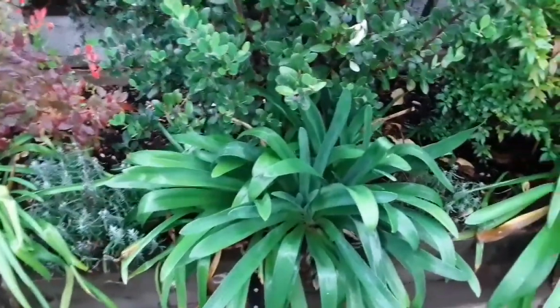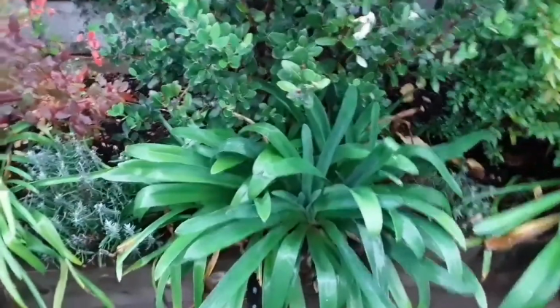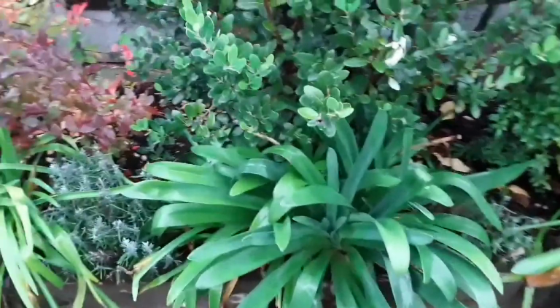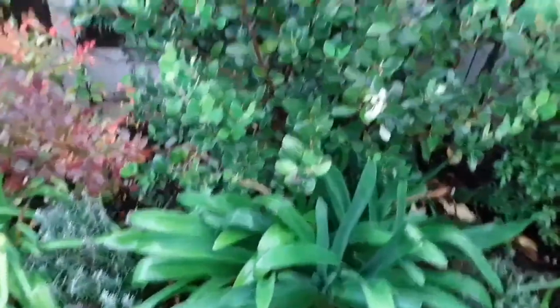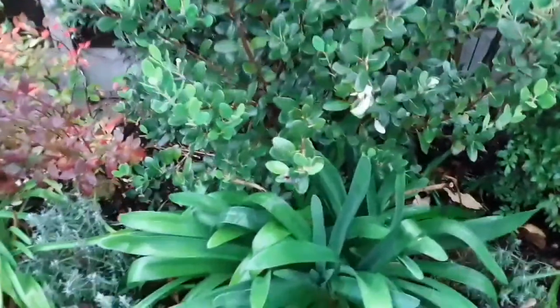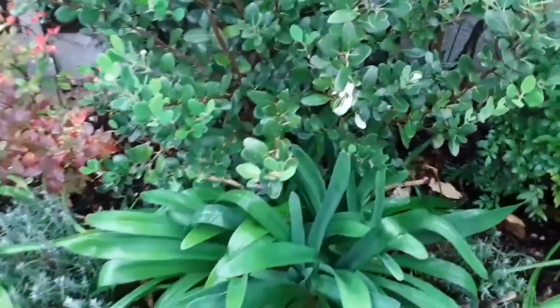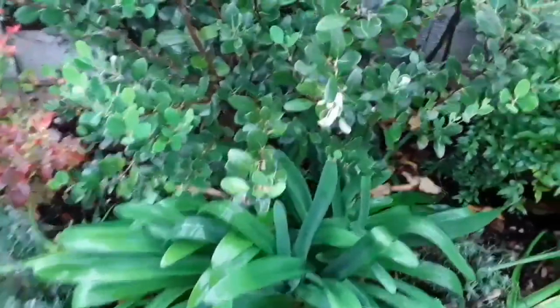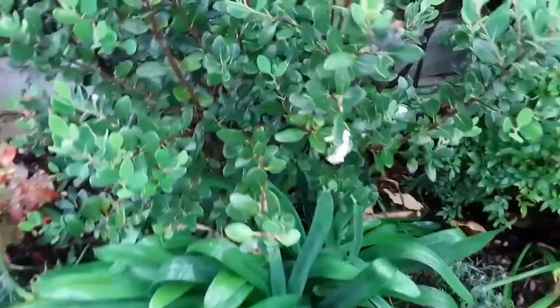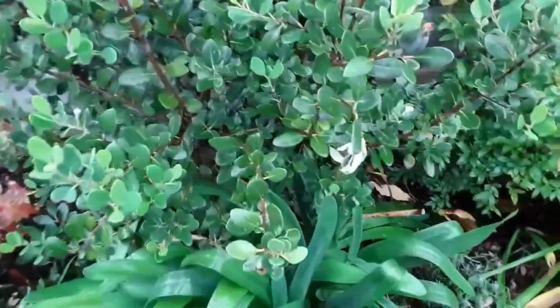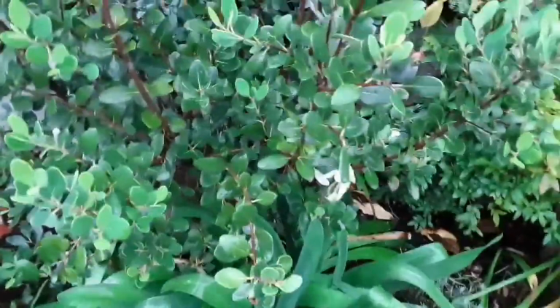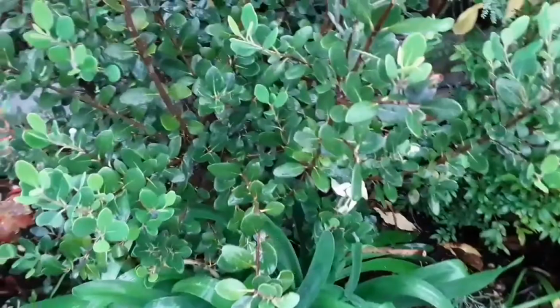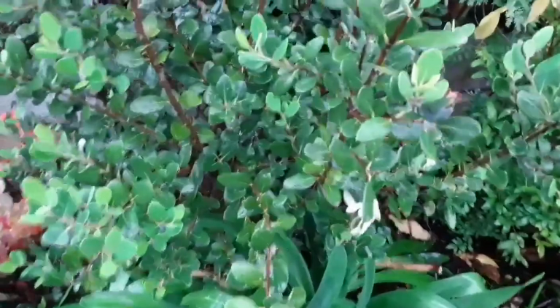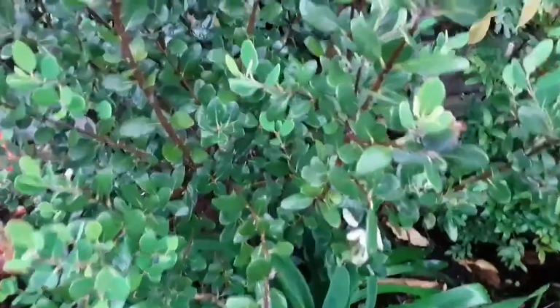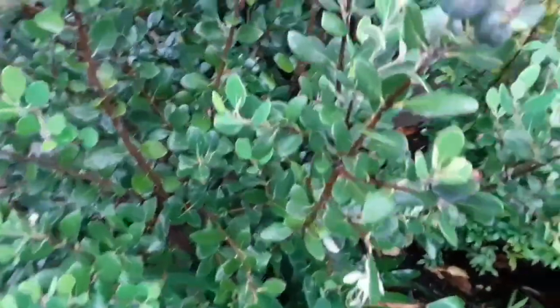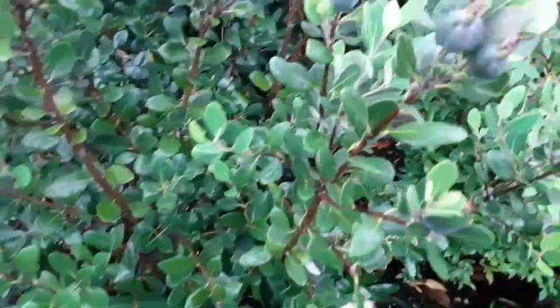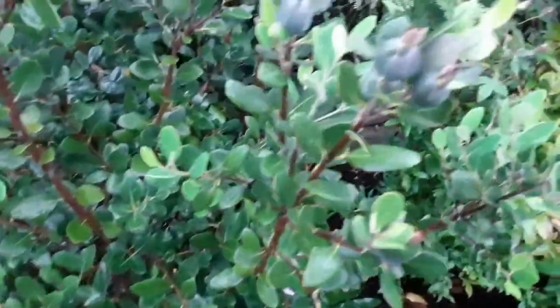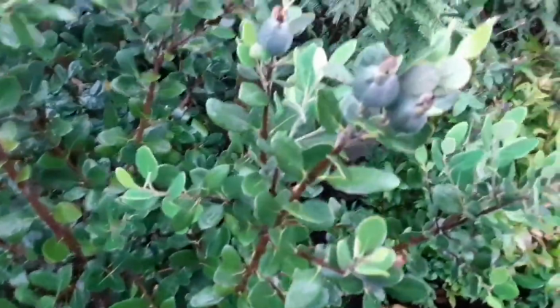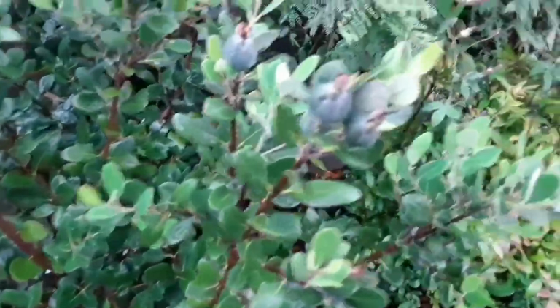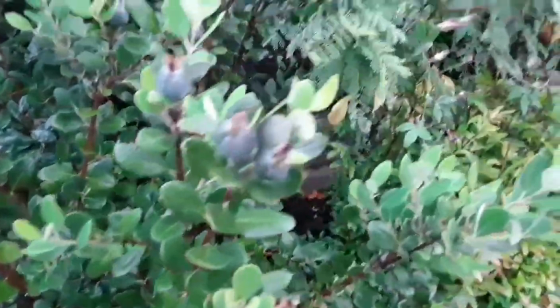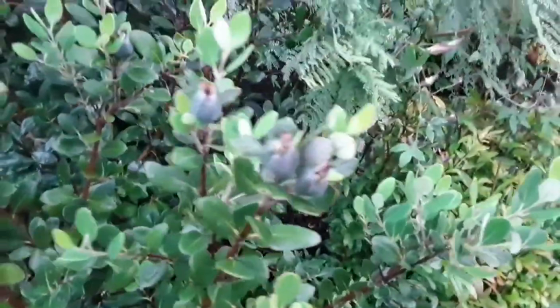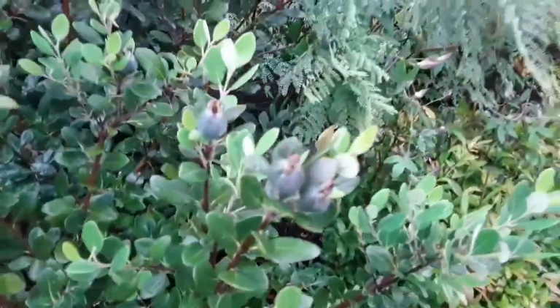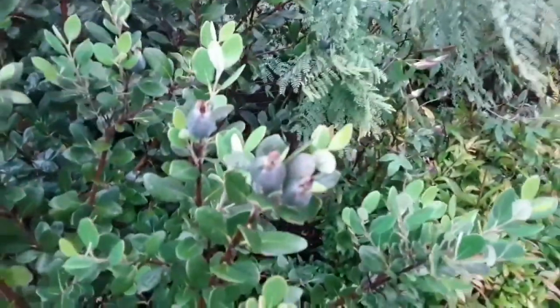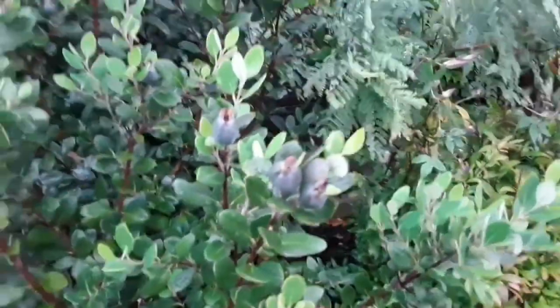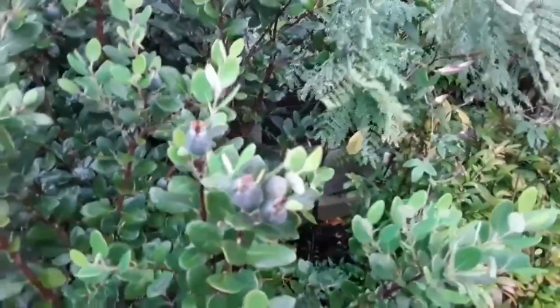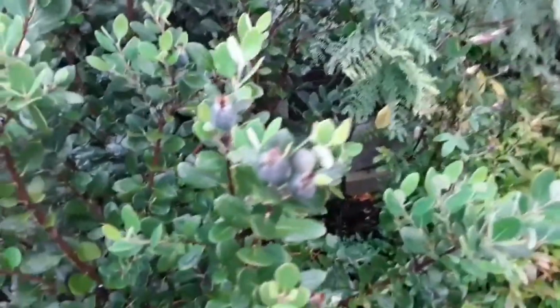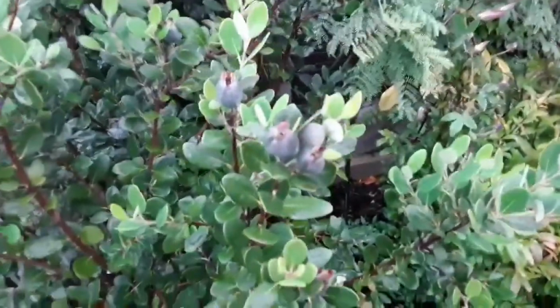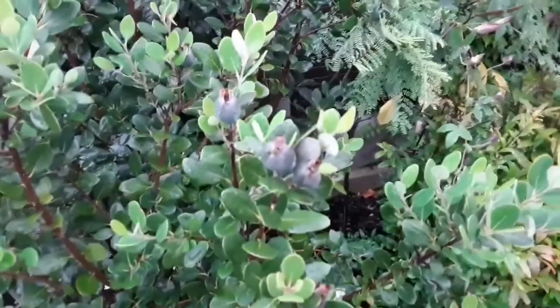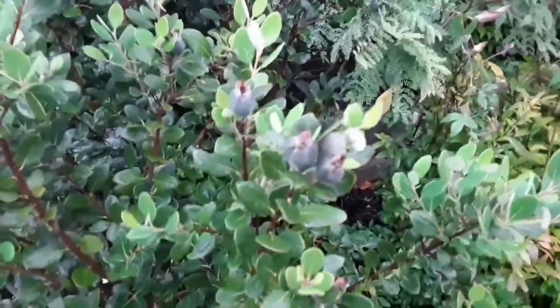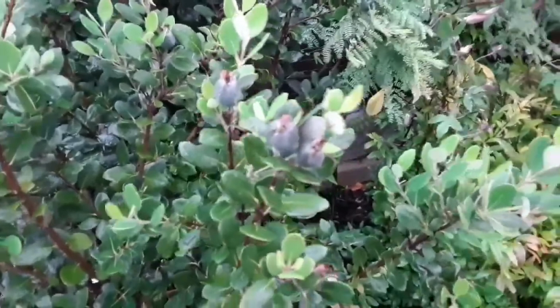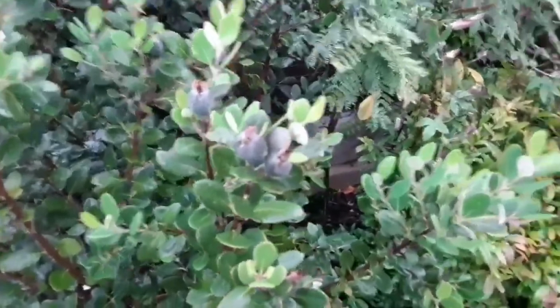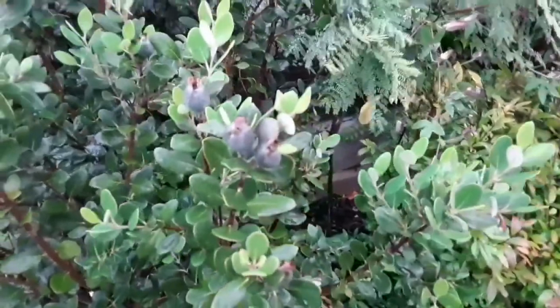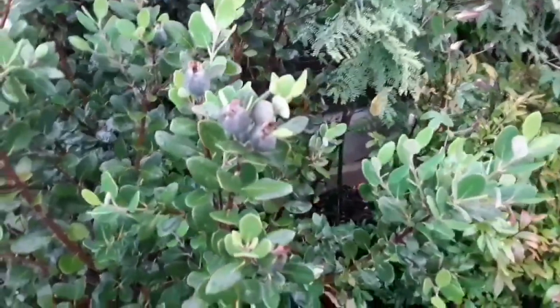I'm standing in the rain at the moment, so the weather's not allowing me to get any sort of work done in the actual garden itself.